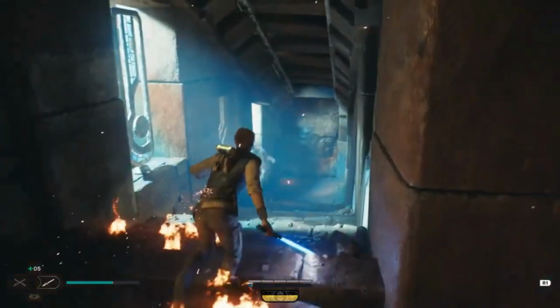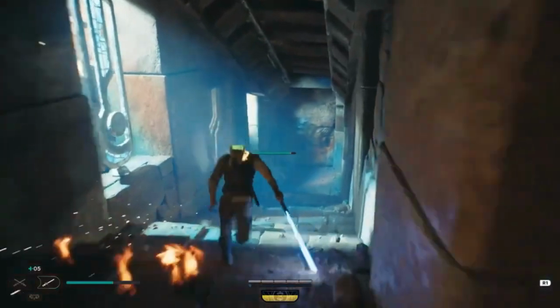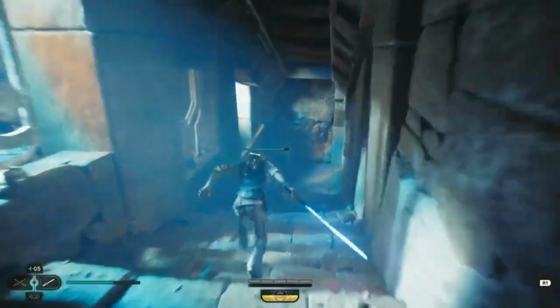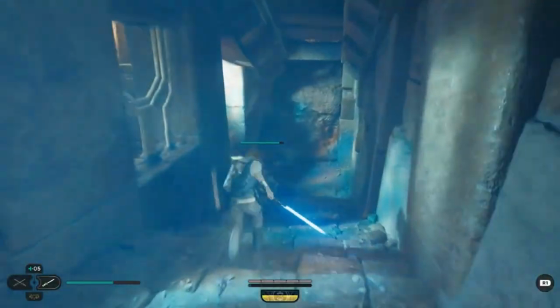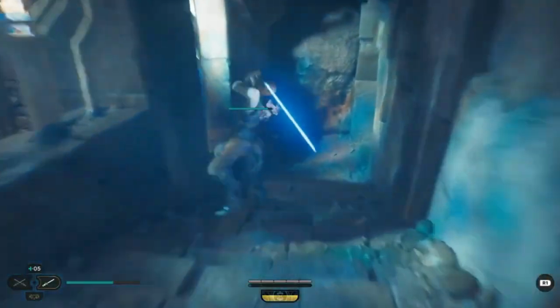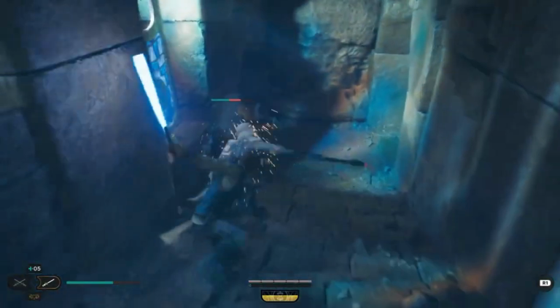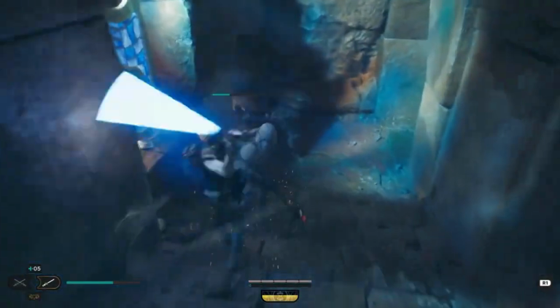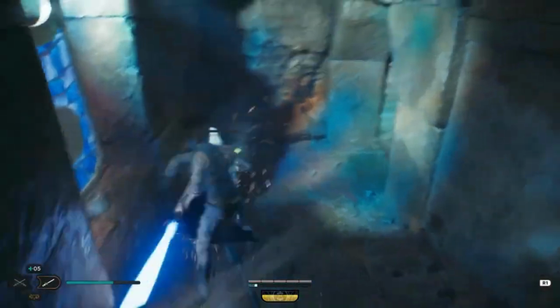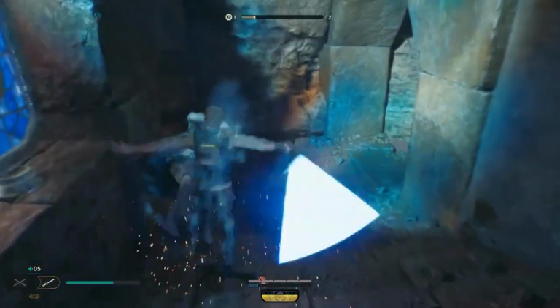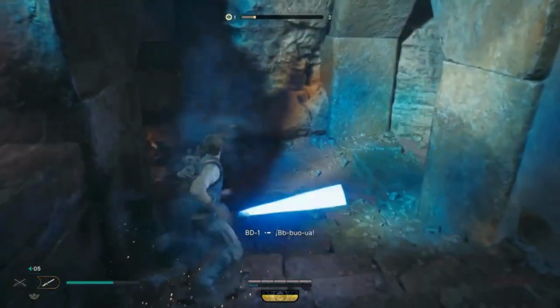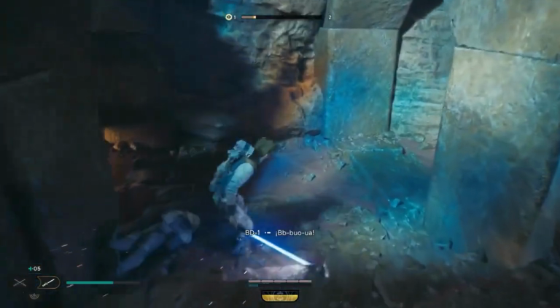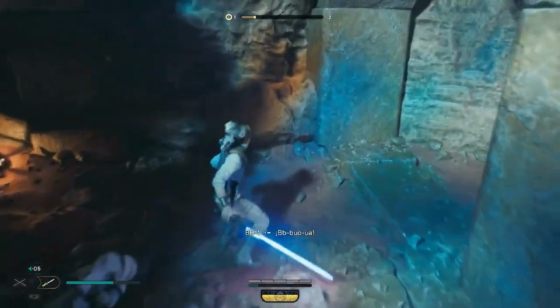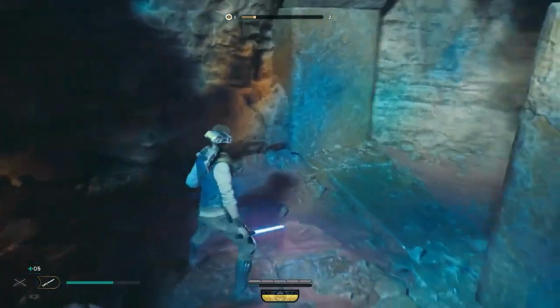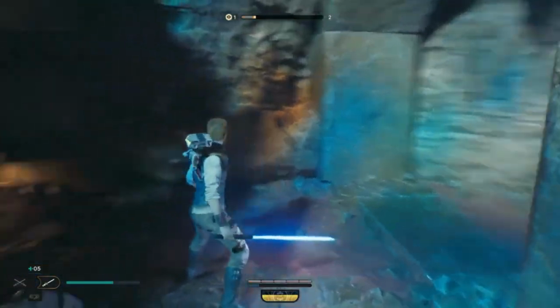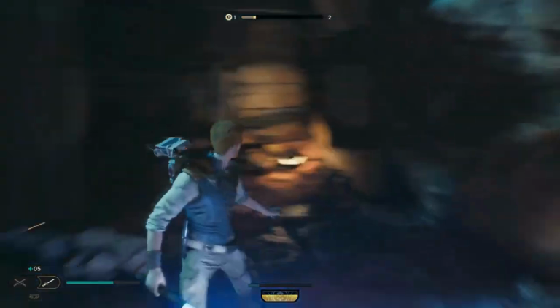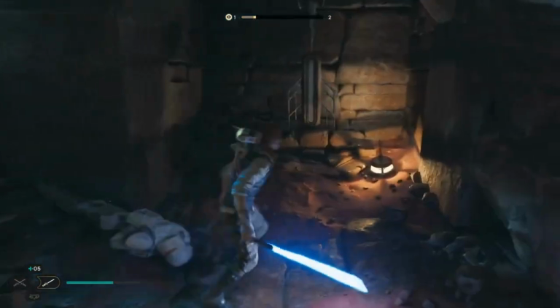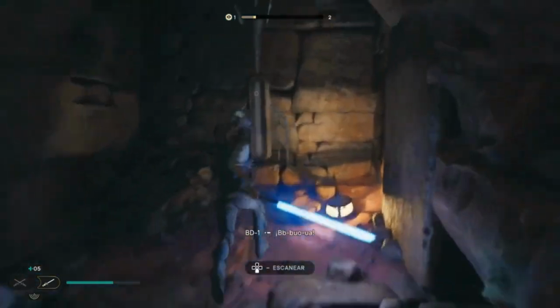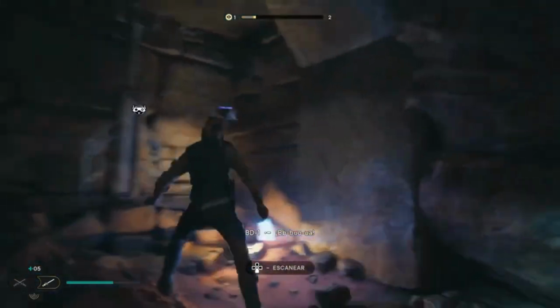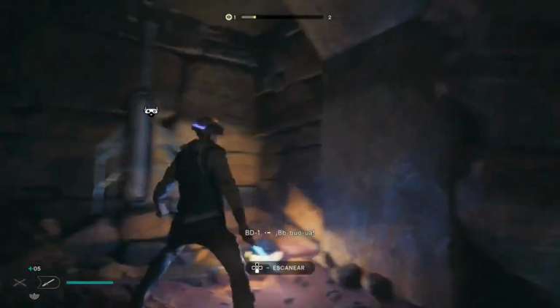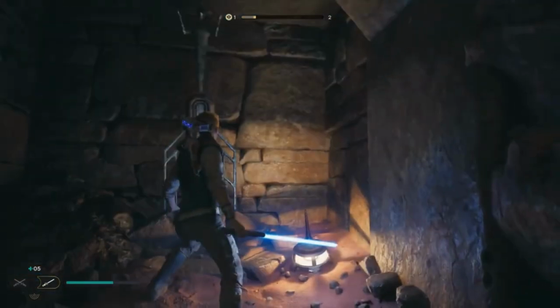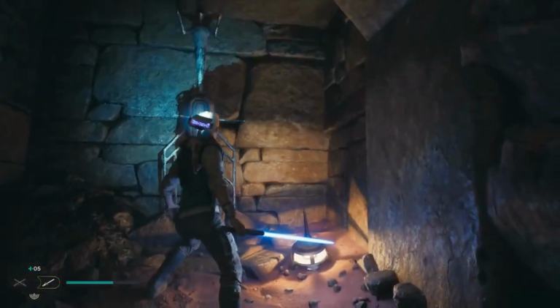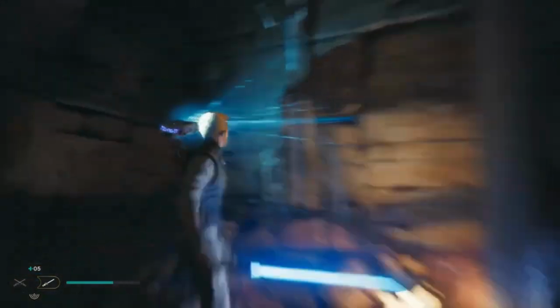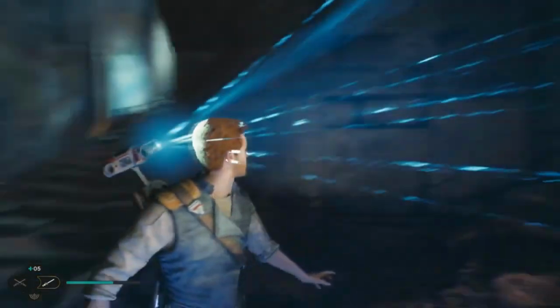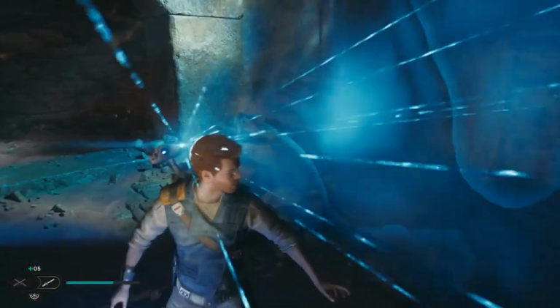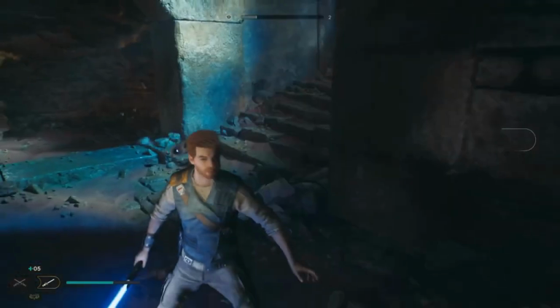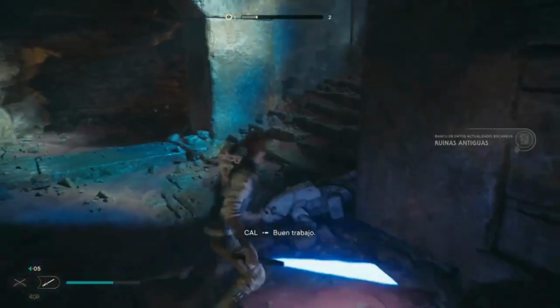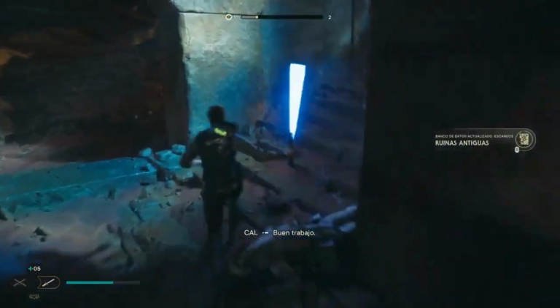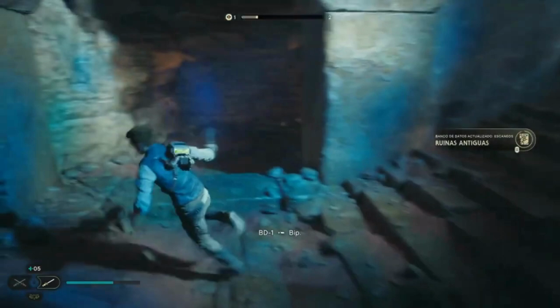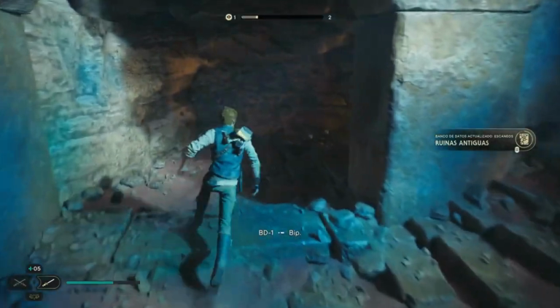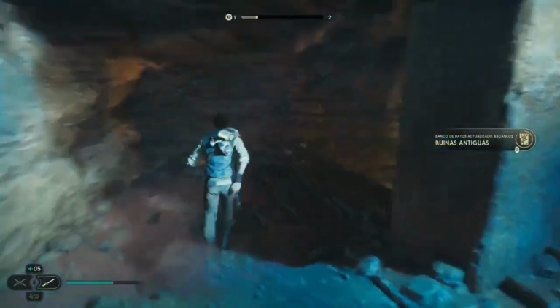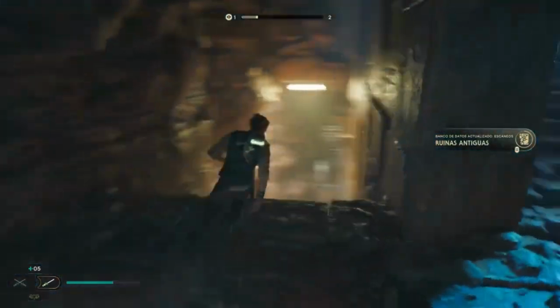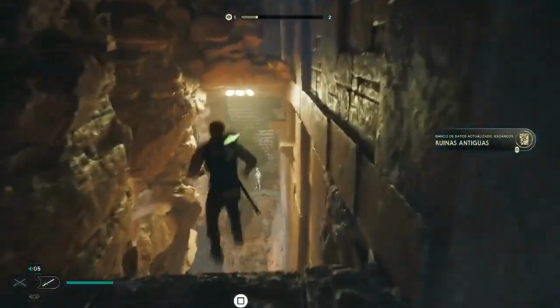All six planets, moons, and asteroids in Jedi Survivor have free roam options, but the main explorable areas are Coruscant, Koboh, Jedha, and Tanalor. The other two sections are relatively small and have fewer secrets and collectibles.